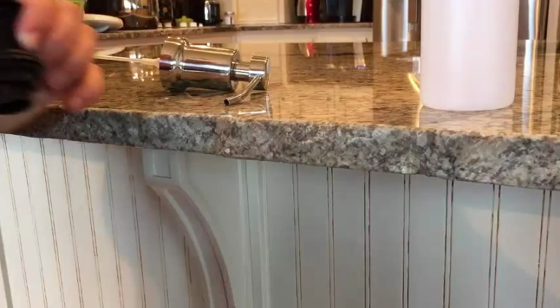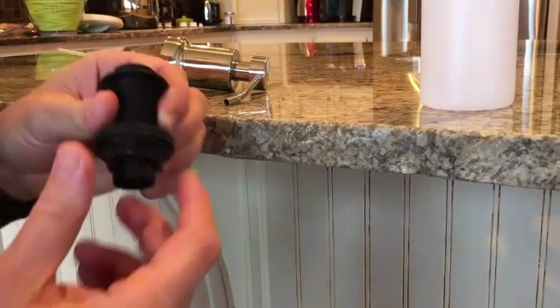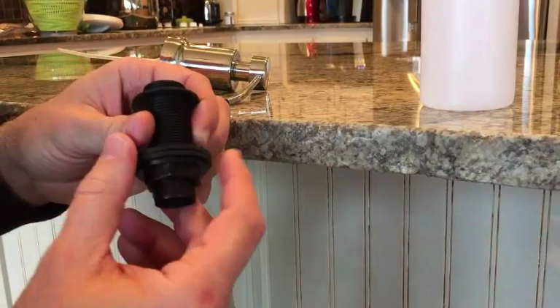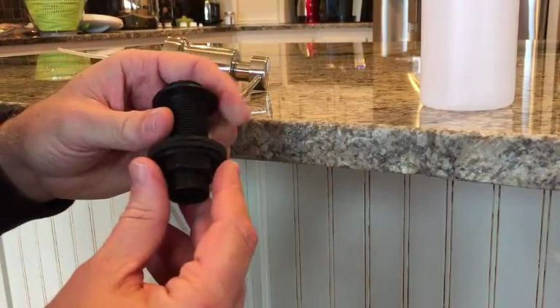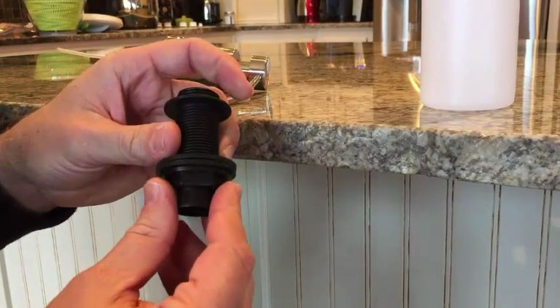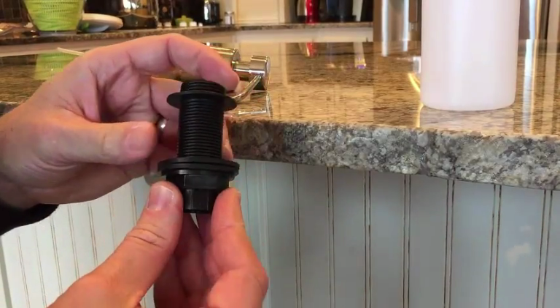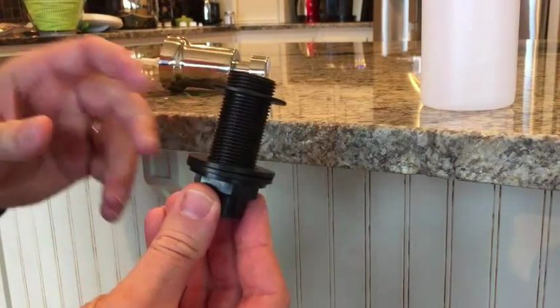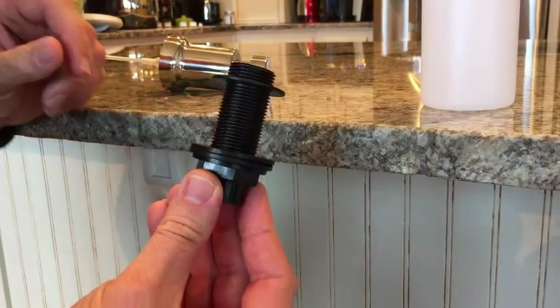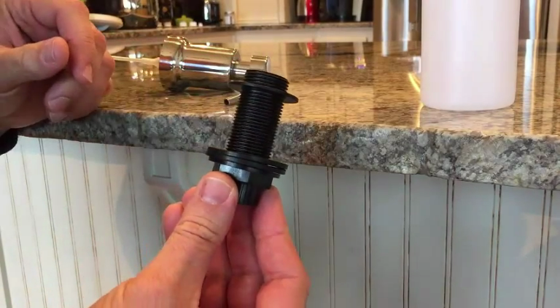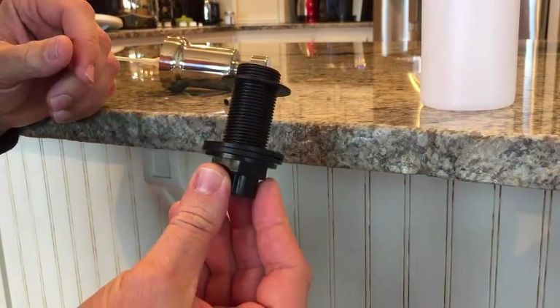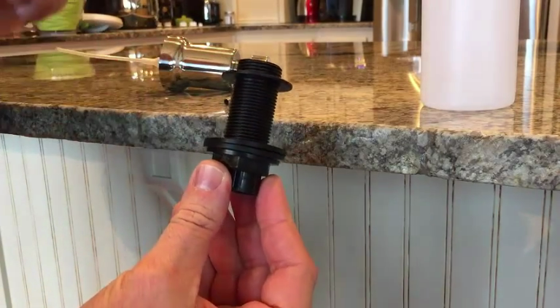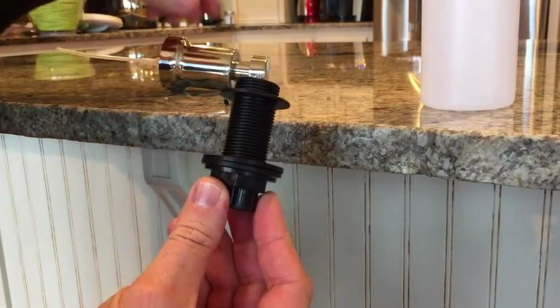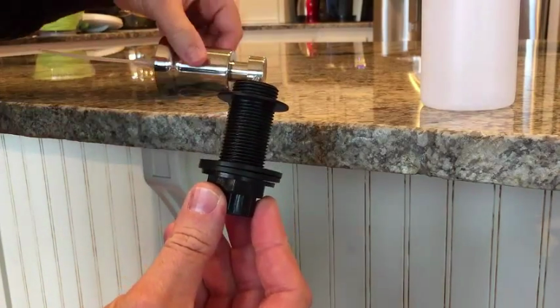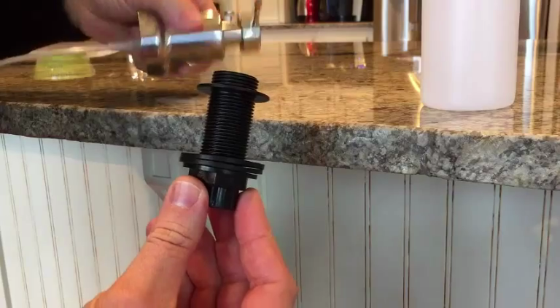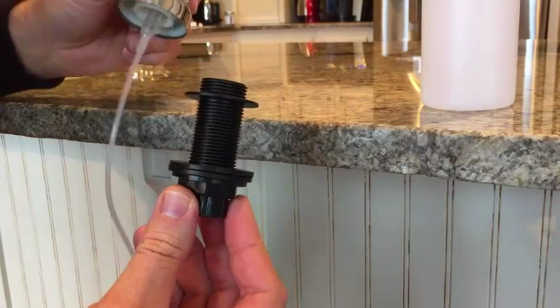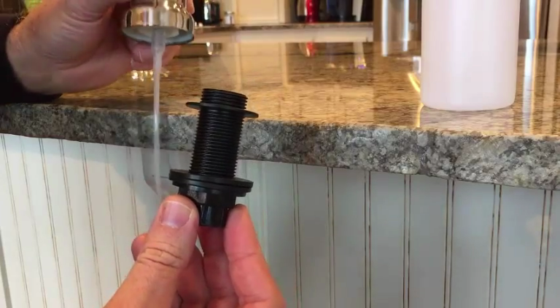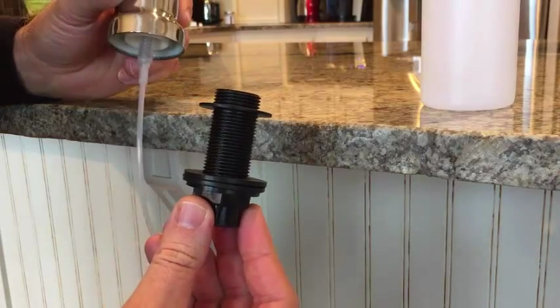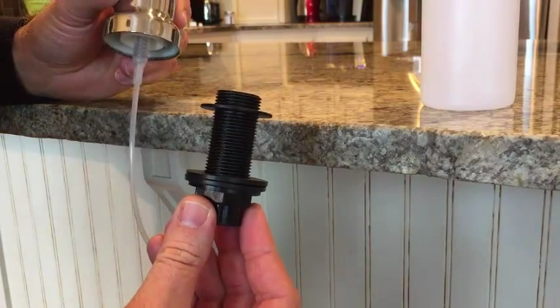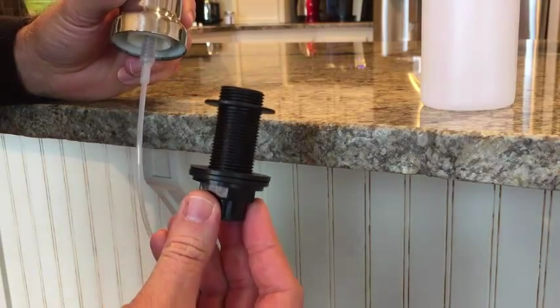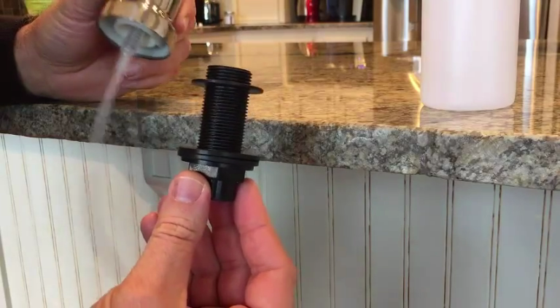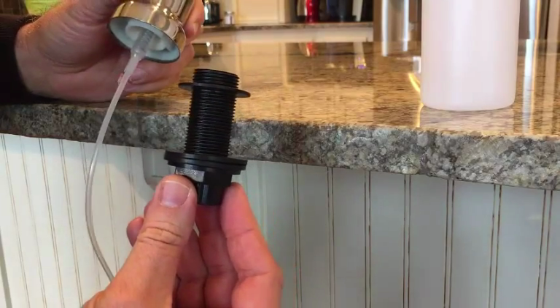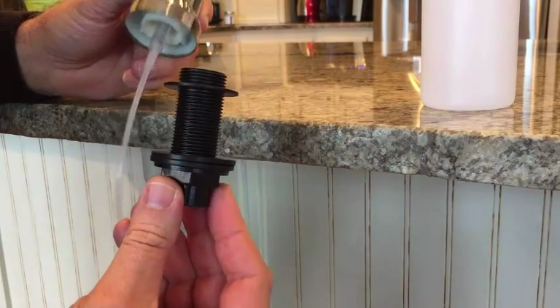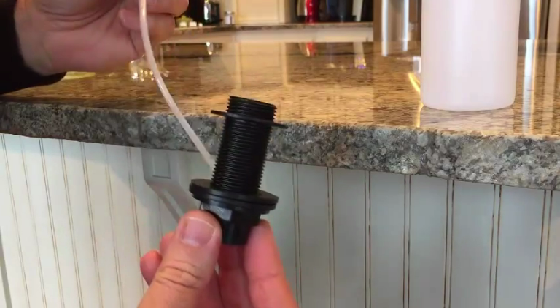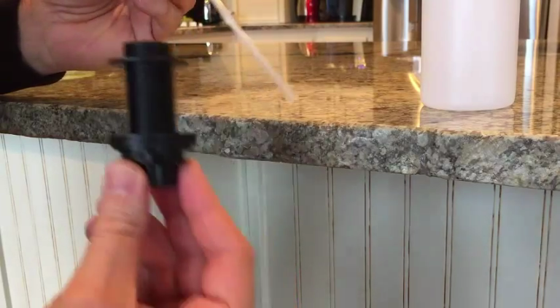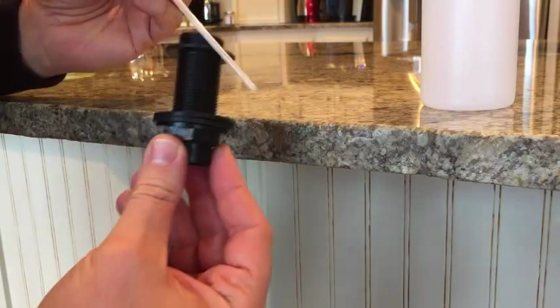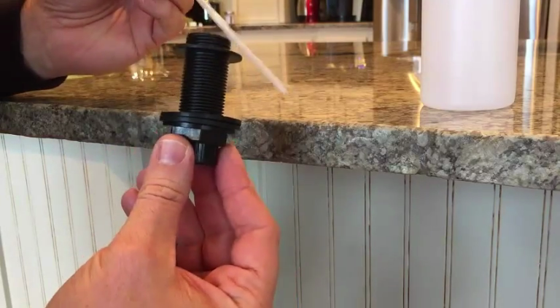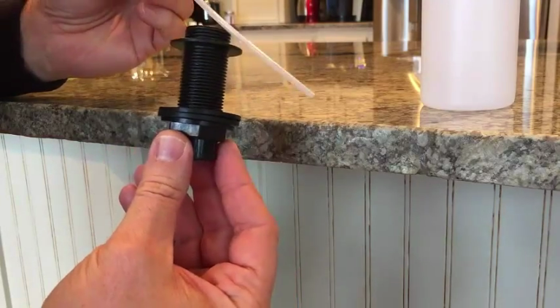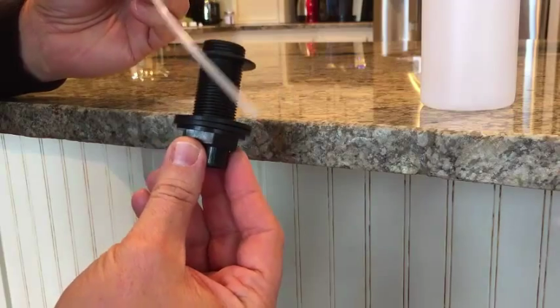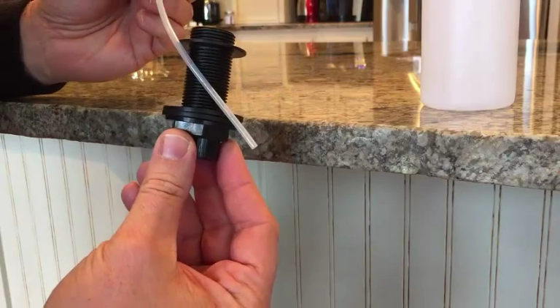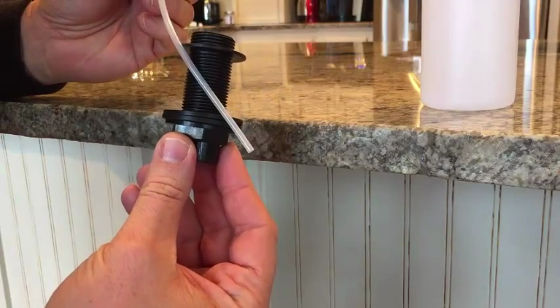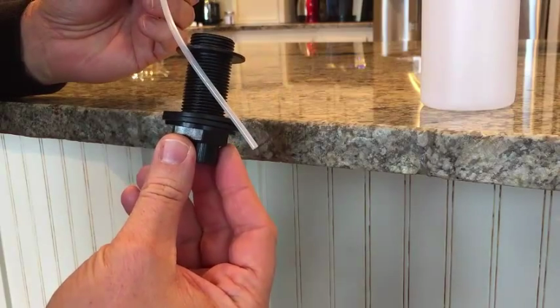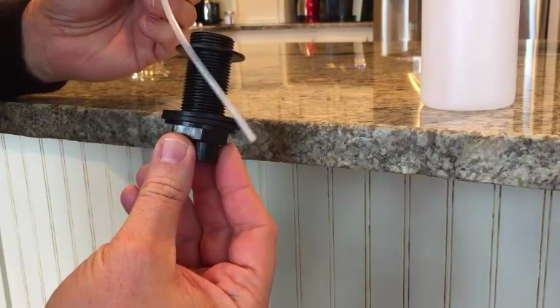Your foaming dispenser from Kitchen Classics is going to include three main parts. The first part is the stainless steel base unit, which comes with the soap tube attached.